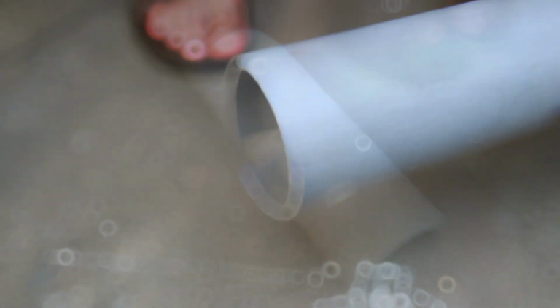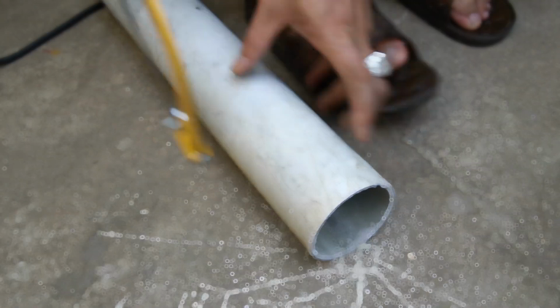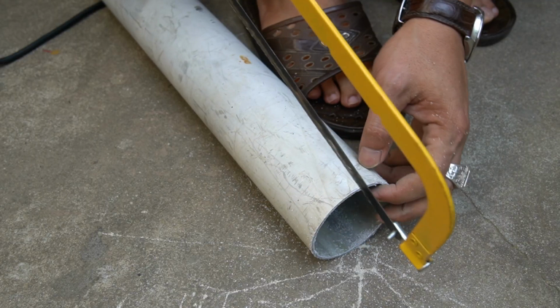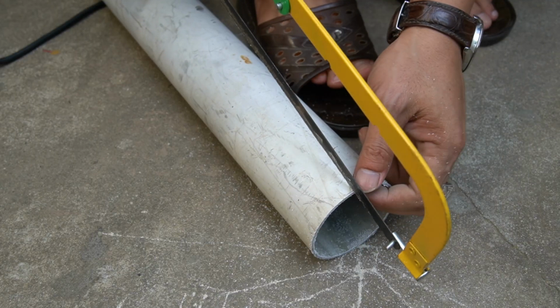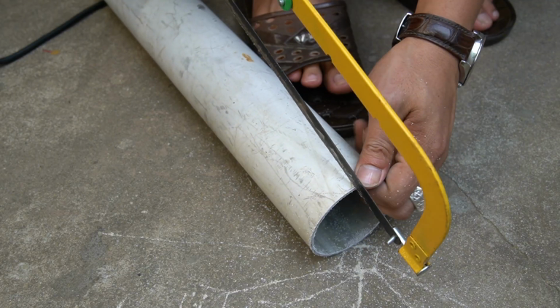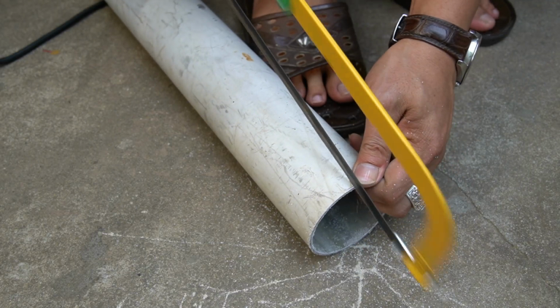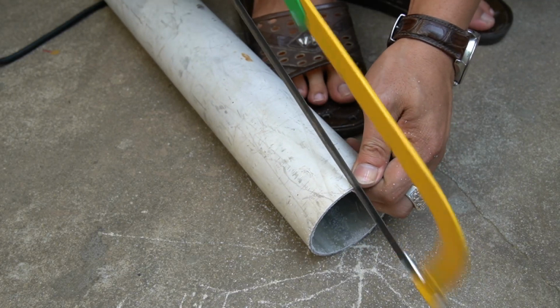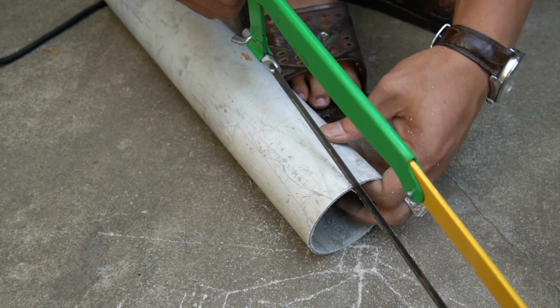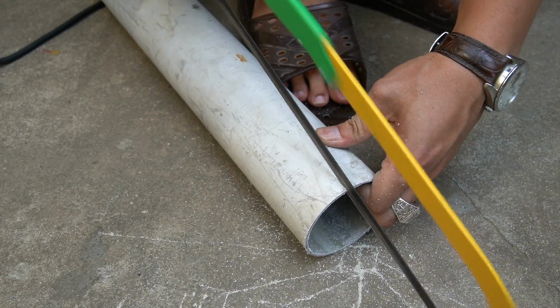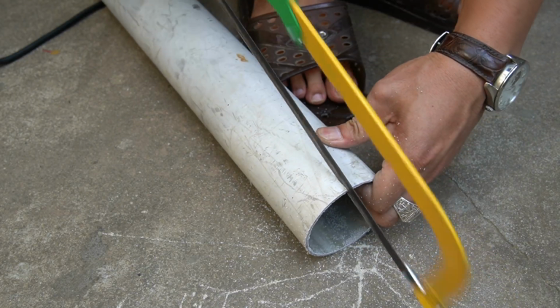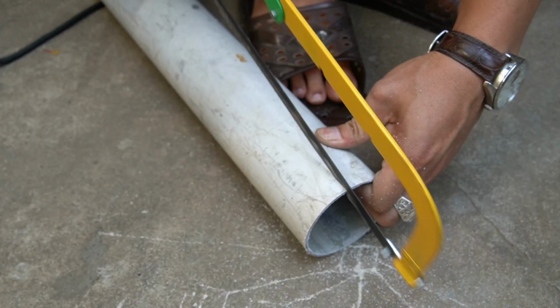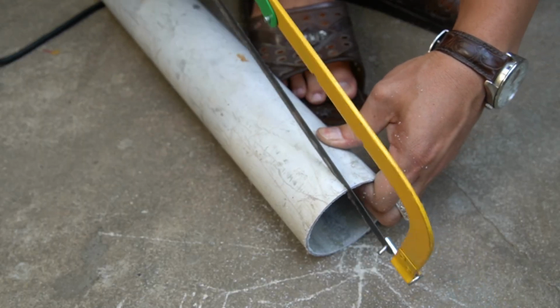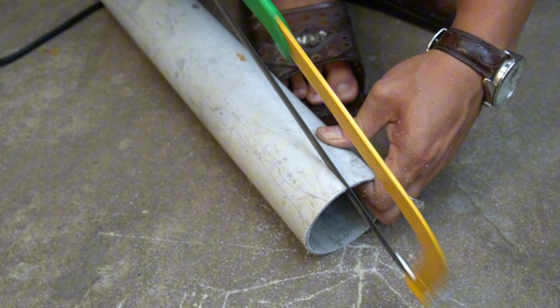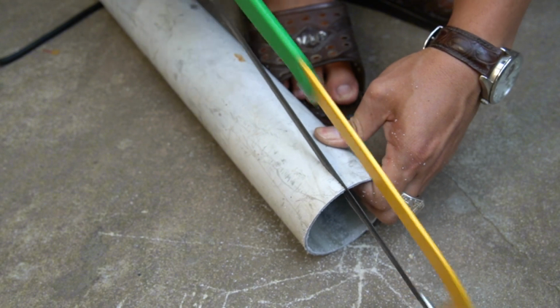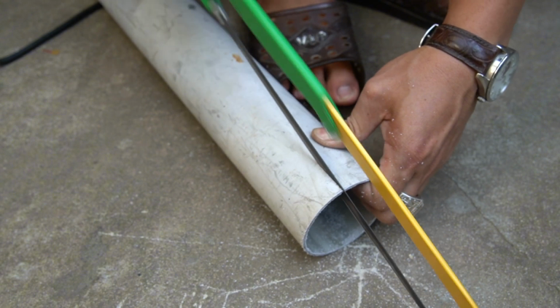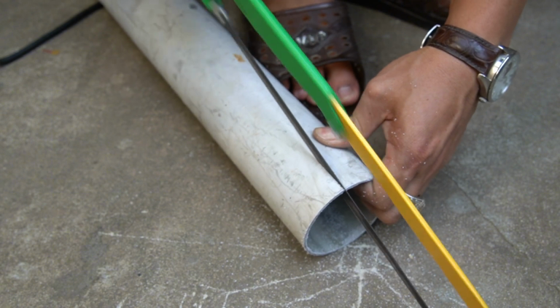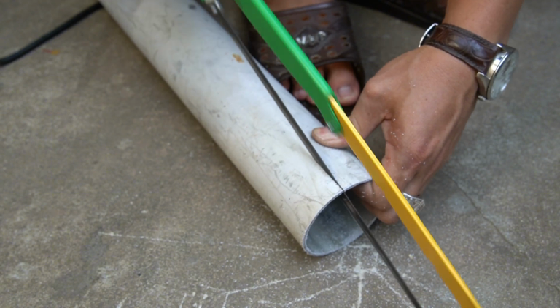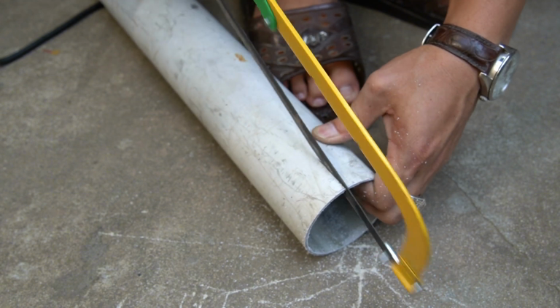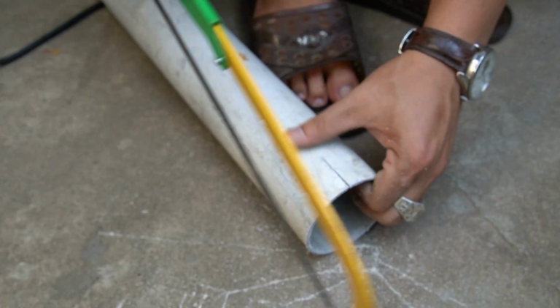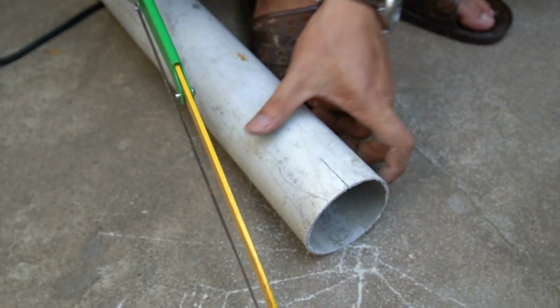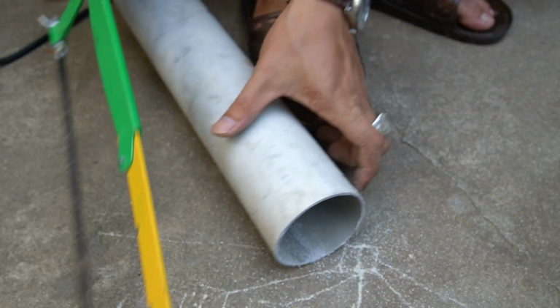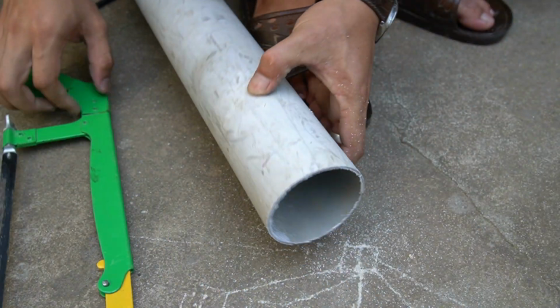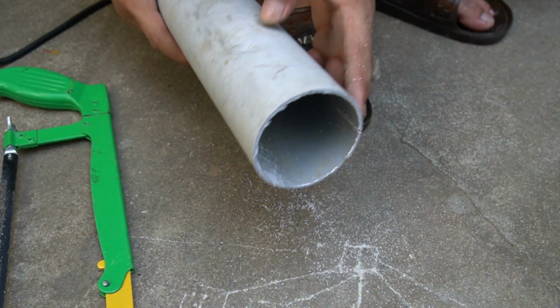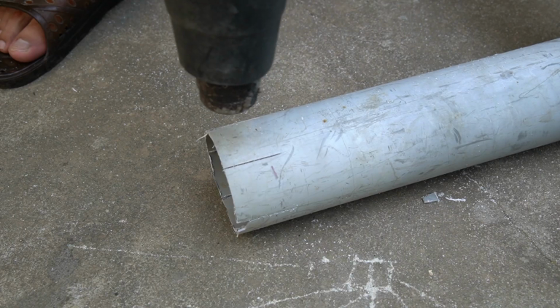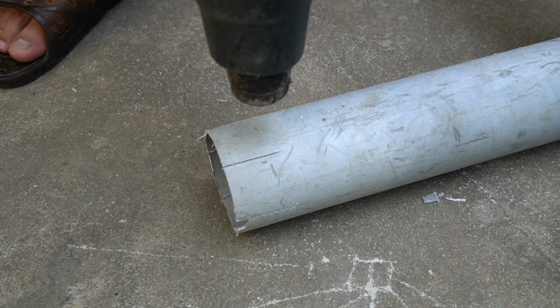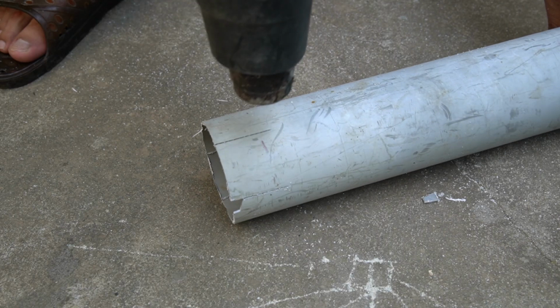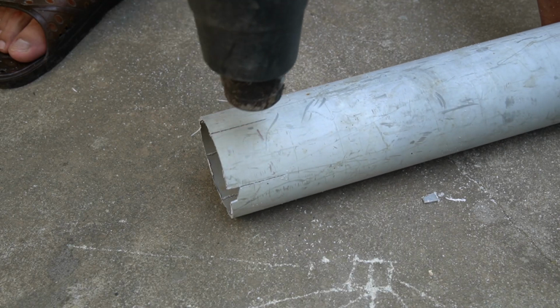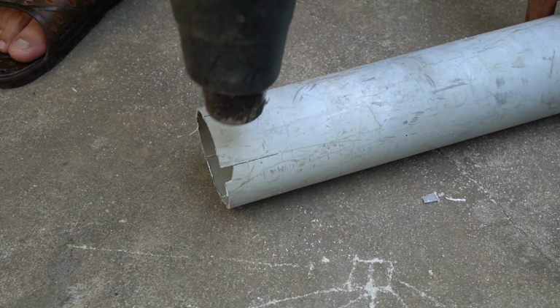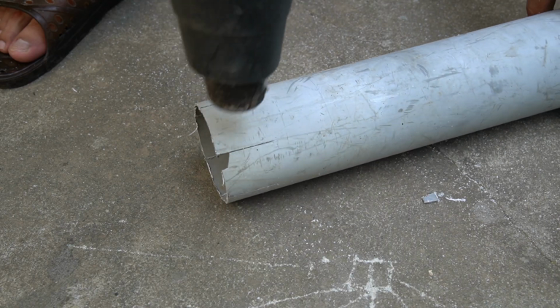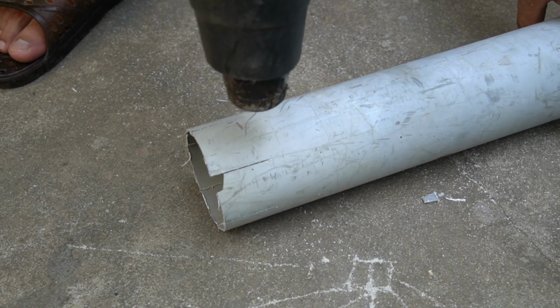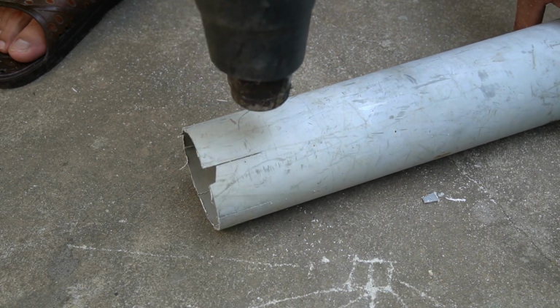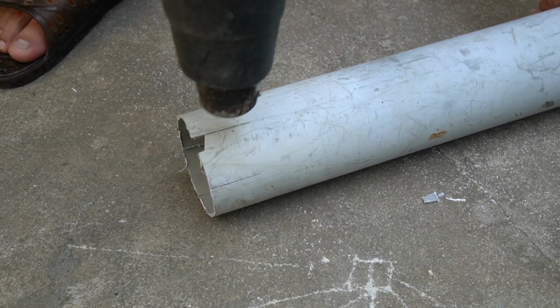On the other end of the PVC pipe, I'll make a few cuts with a small handsaw to create the base legs. These cuts will help the pipe fit tightly onto the motor shaft and keep the blades stable when spinning in the wind. Simple, but very effective for a homemade wind turbine.